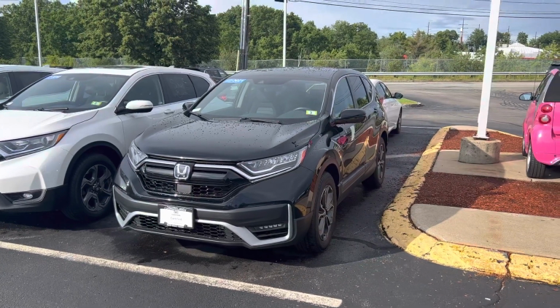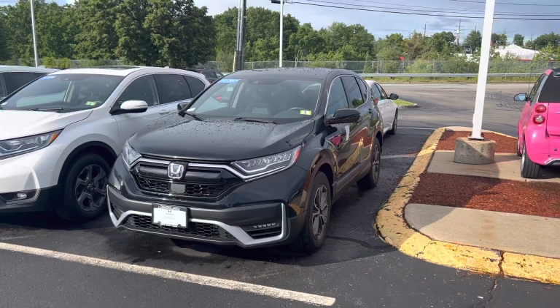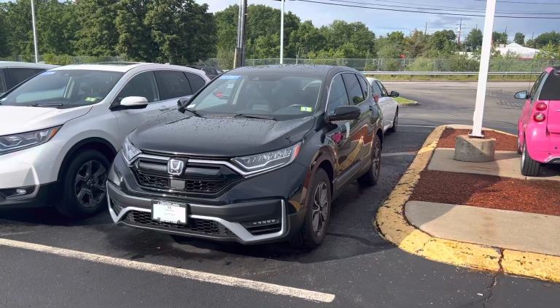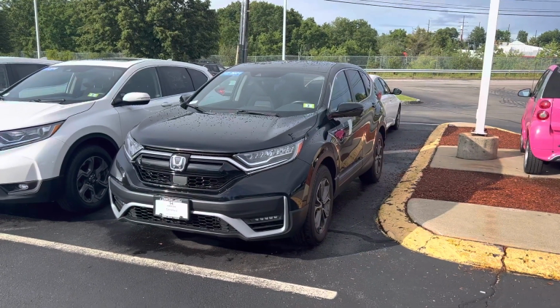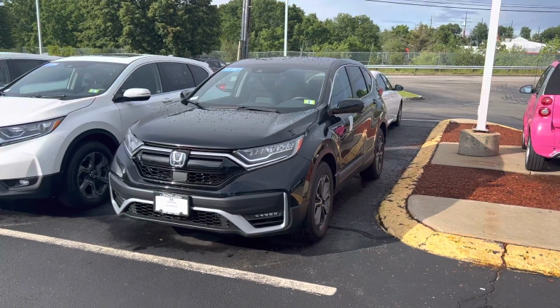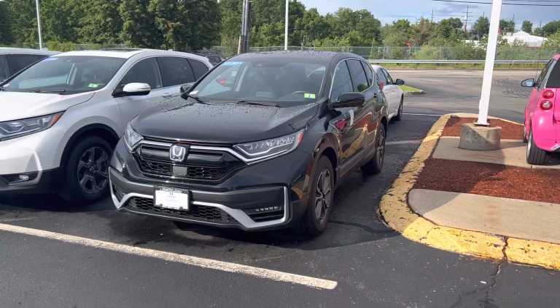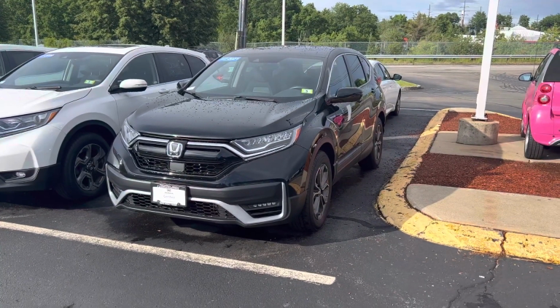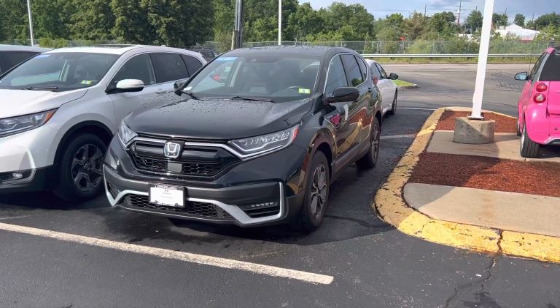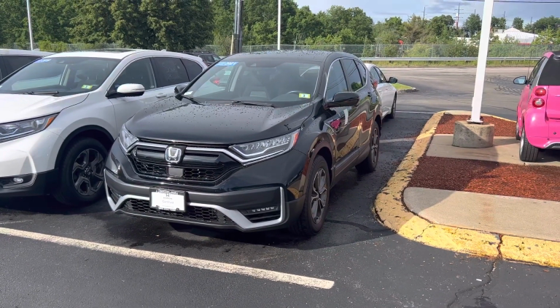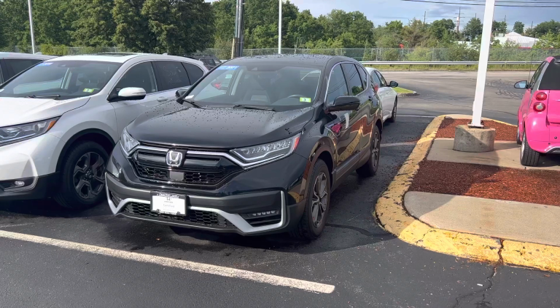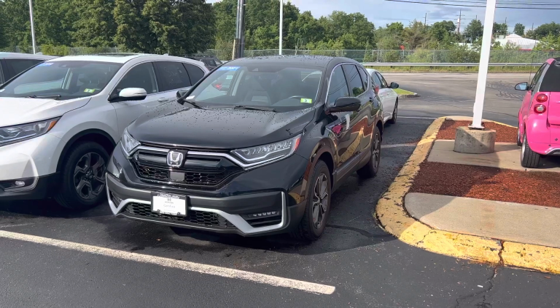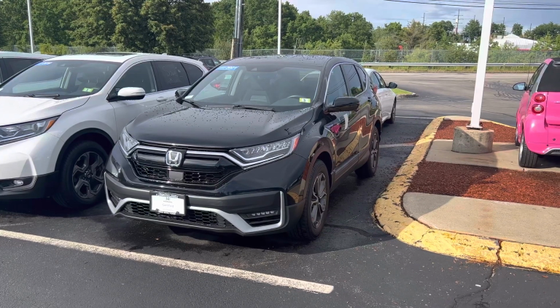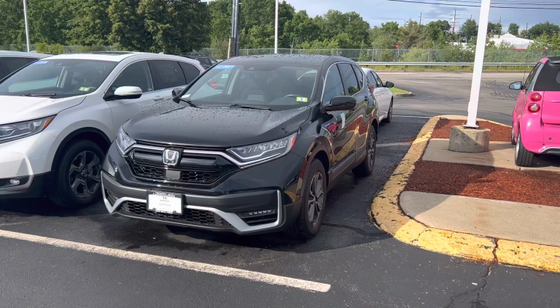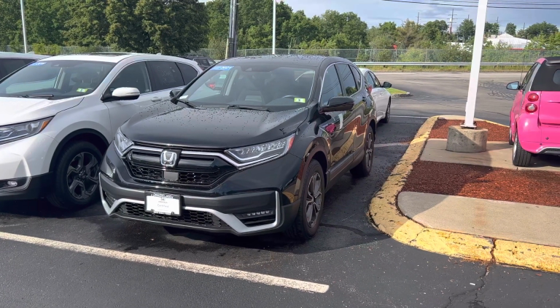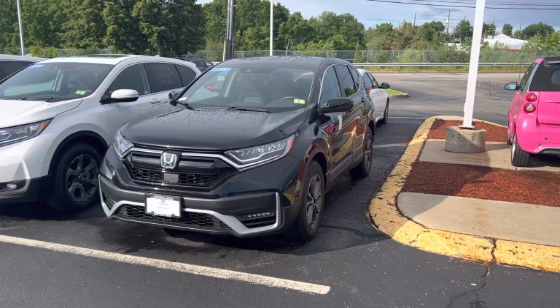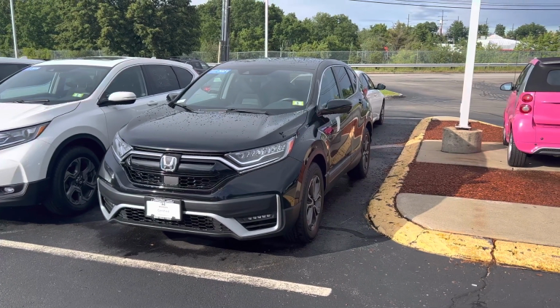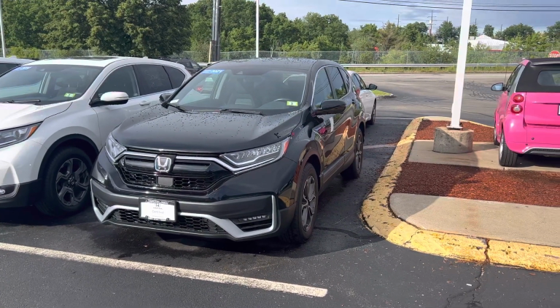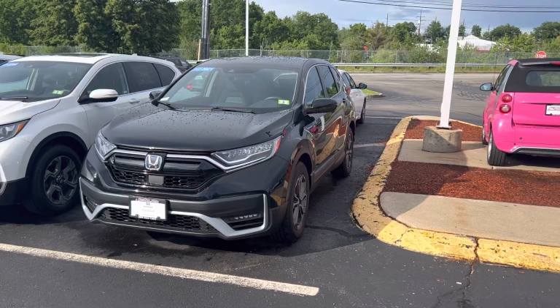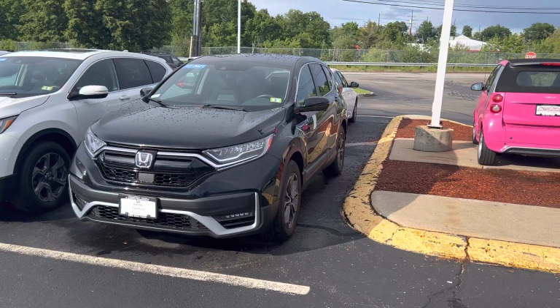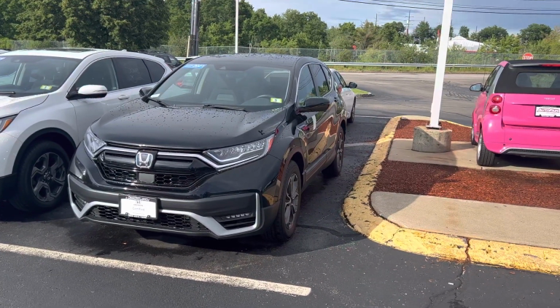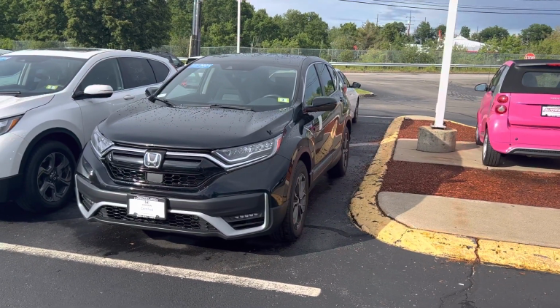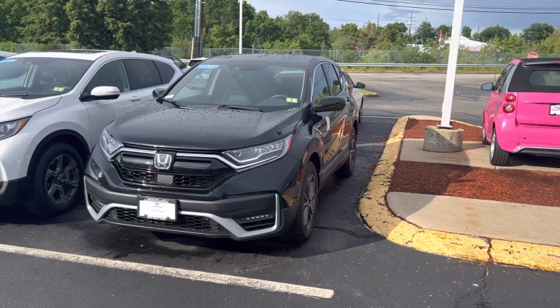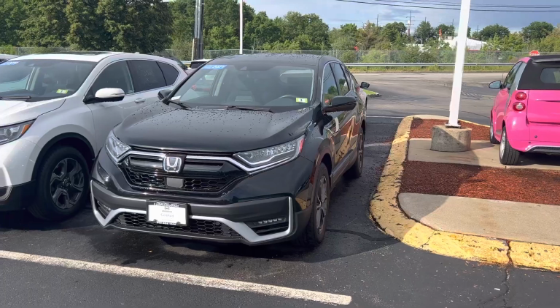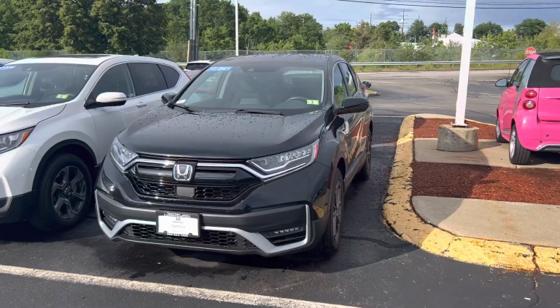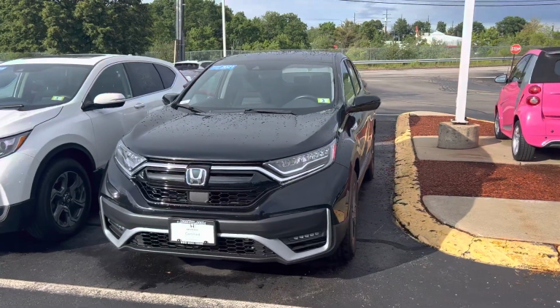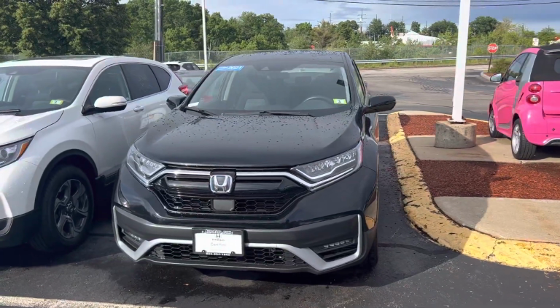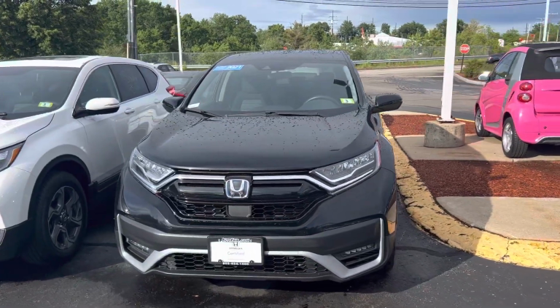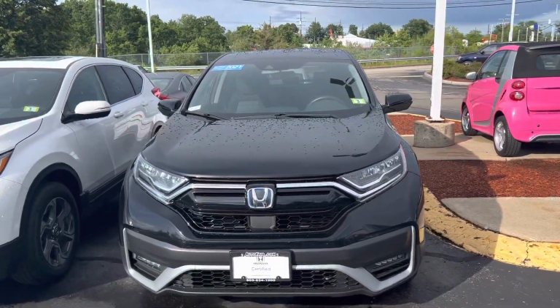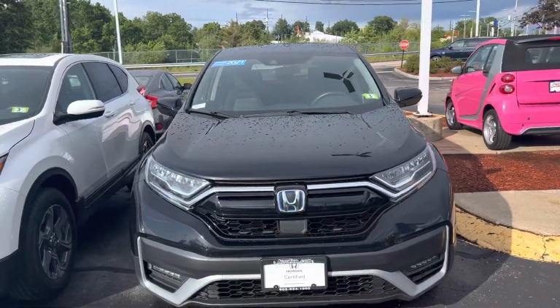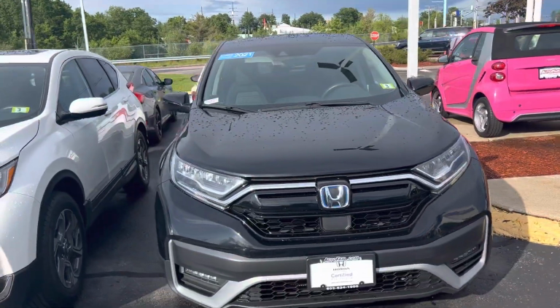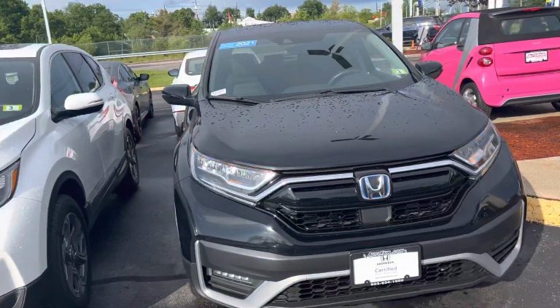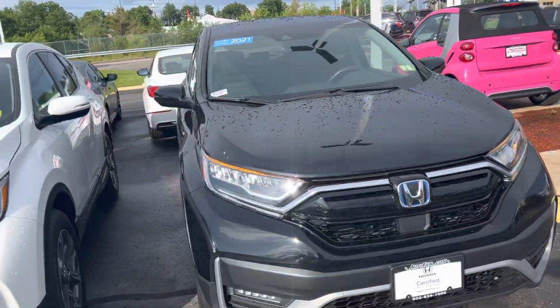Good afternoon Sylvia, my name is Joseph. I just wanted to say thank you for reaching out on our certified pre-owned 2021 Honda CR-V Hybrid. I just wanted to give you a brief walk around on this vehicle.